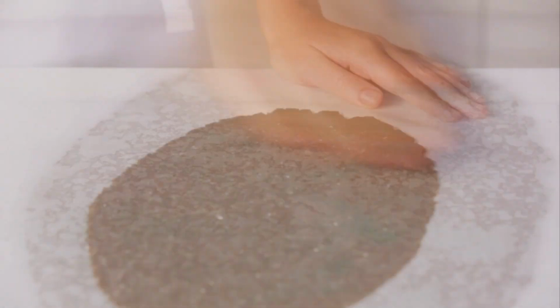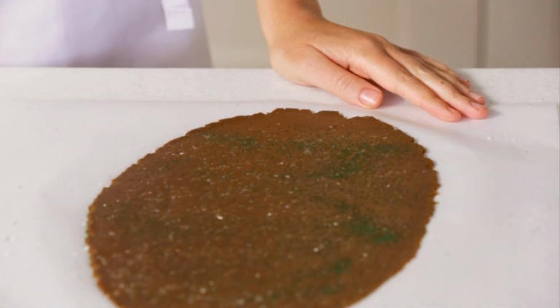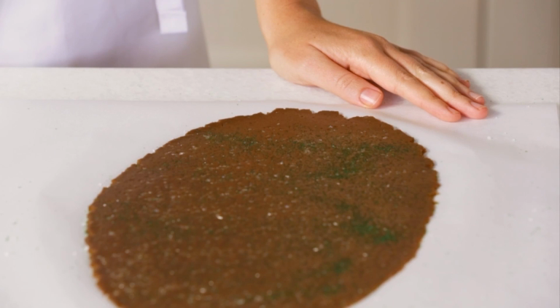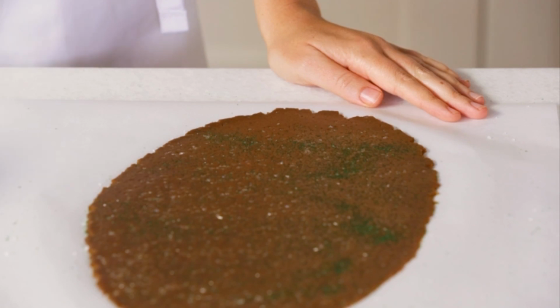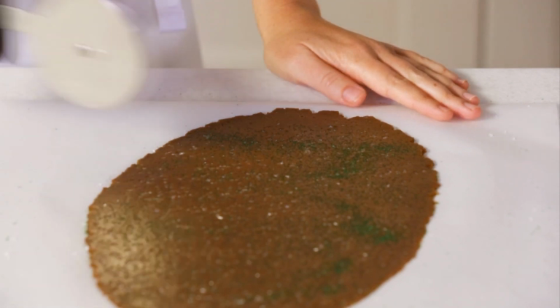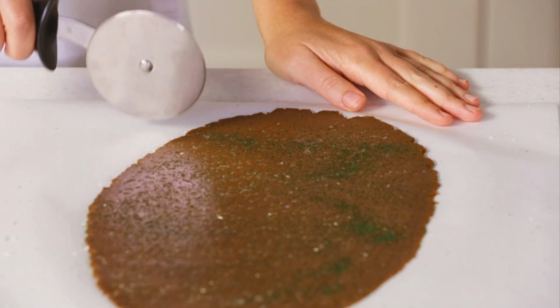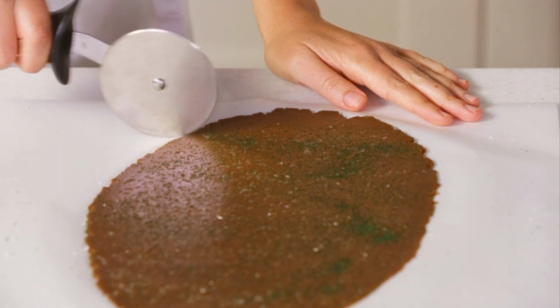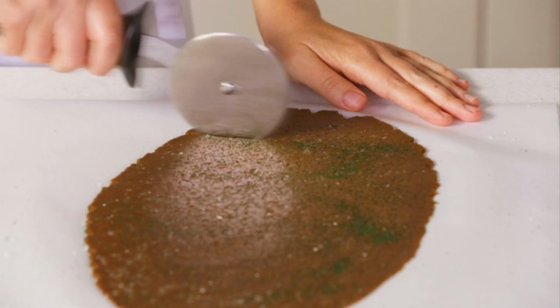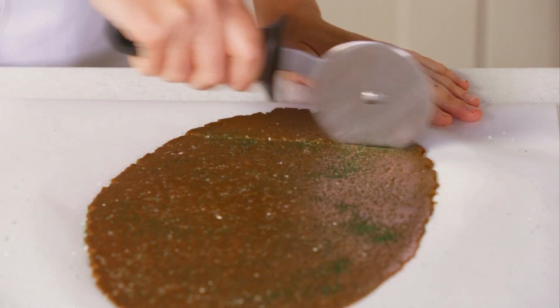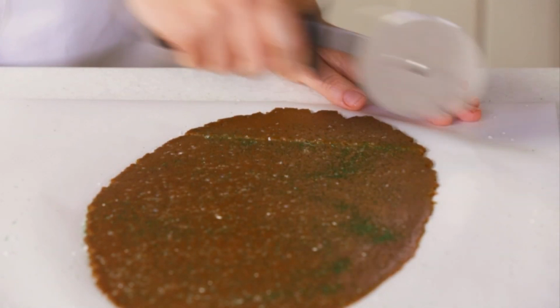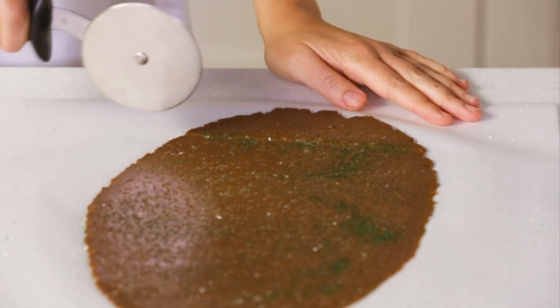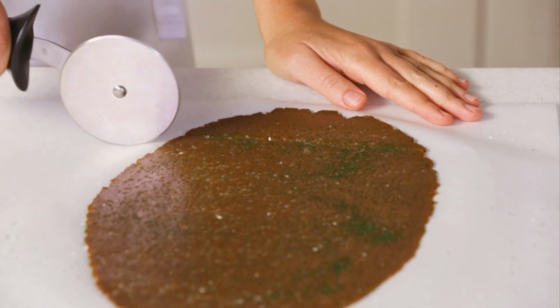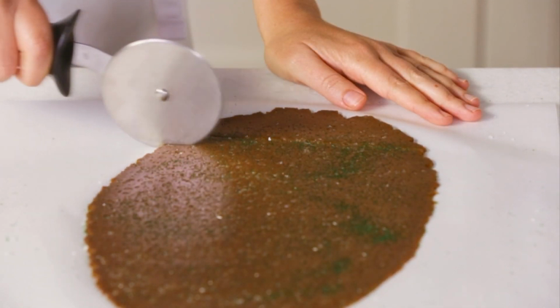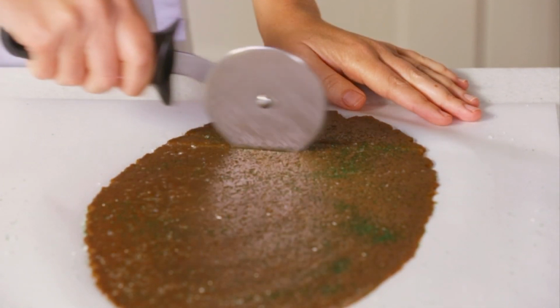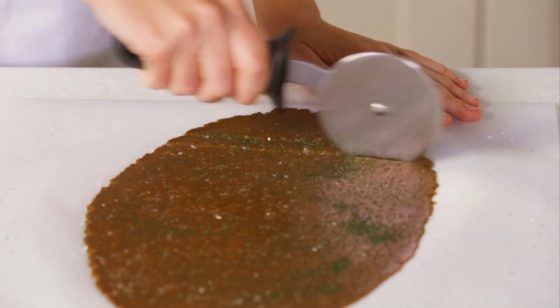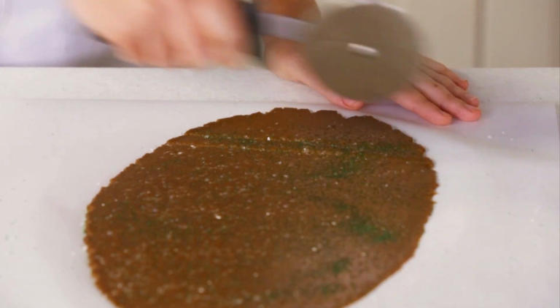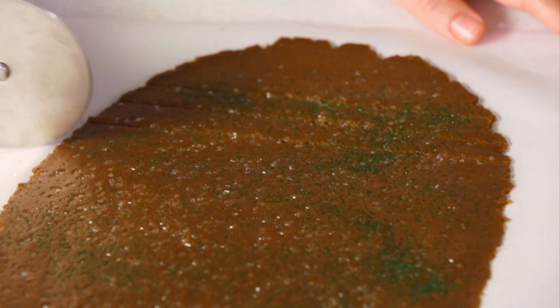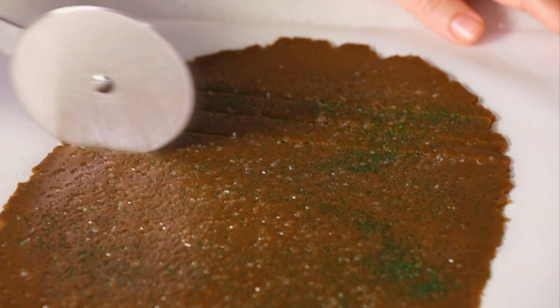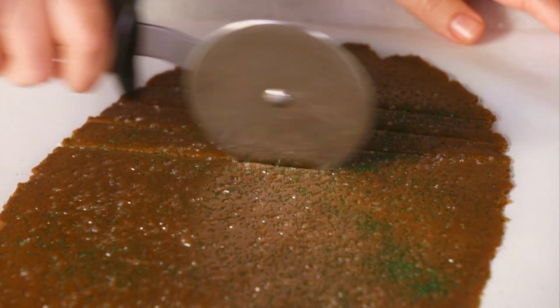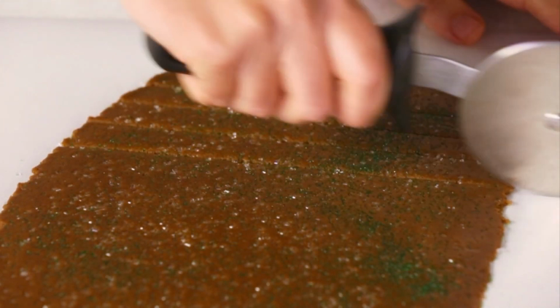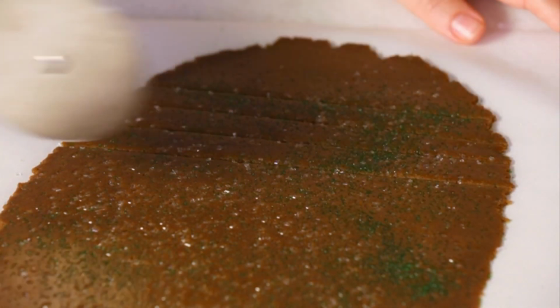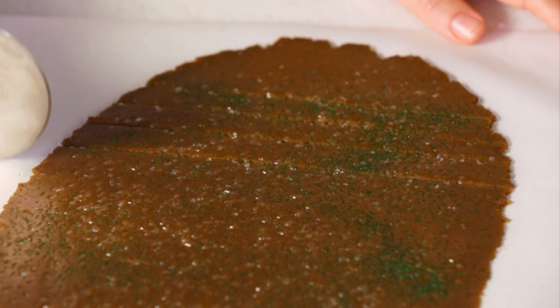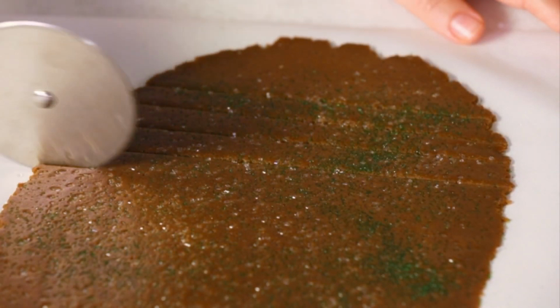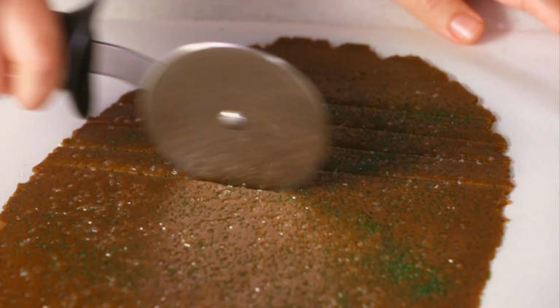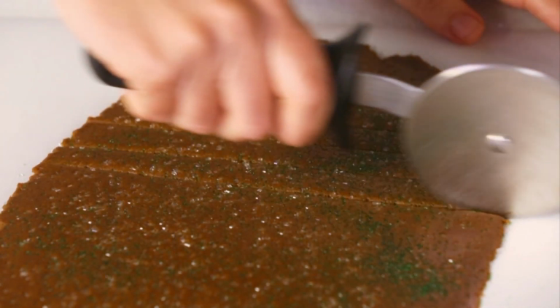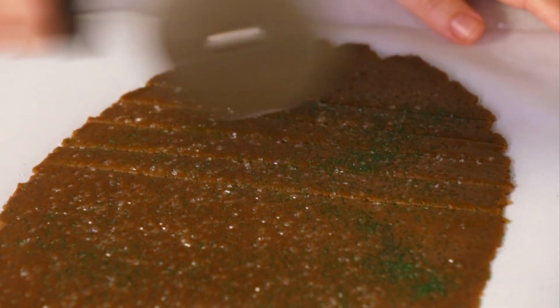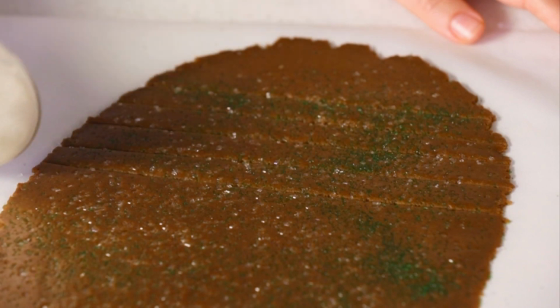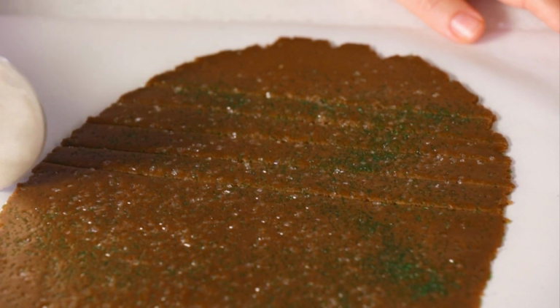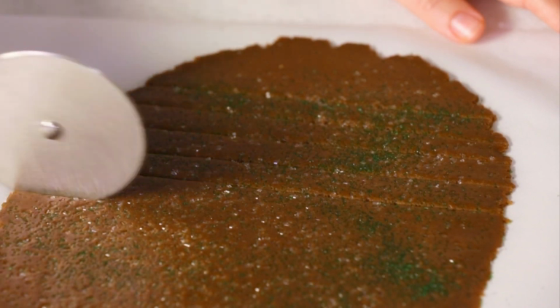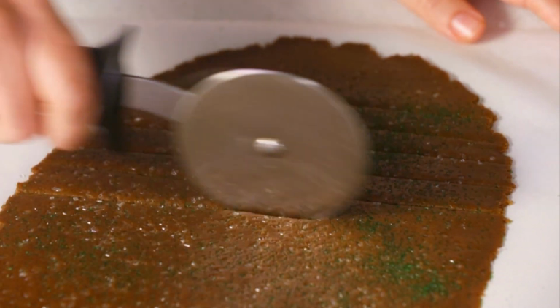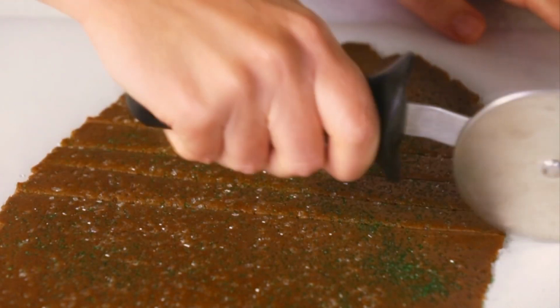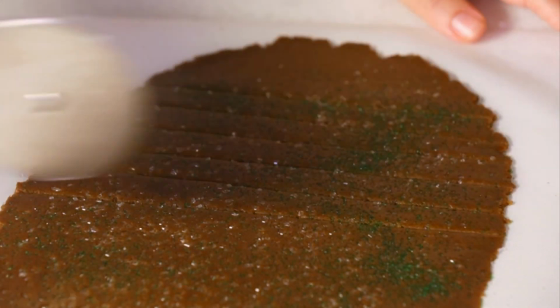Time to cut the dough into sticks. Use a pizza cutter or large knife and working from a longer side cut each sheet of dough into strips about a quarter inch wide. Don't worry if they're not all exactly the same and leave the uneven edges — I'll take care of those in a little bit.